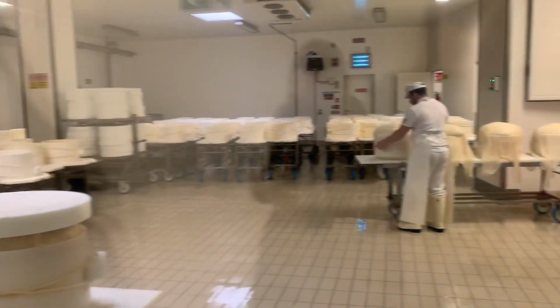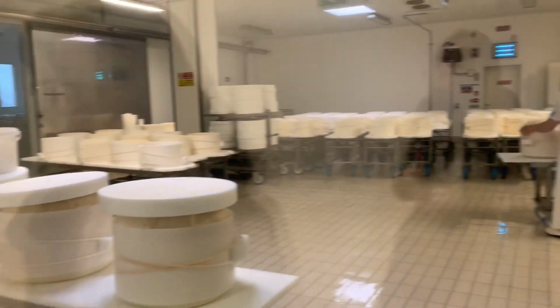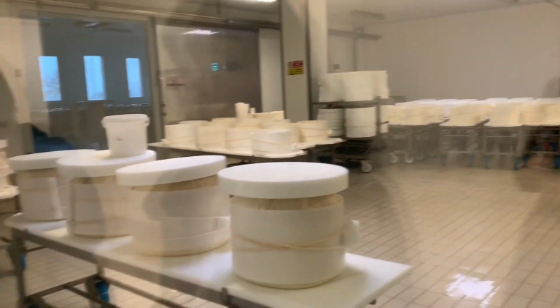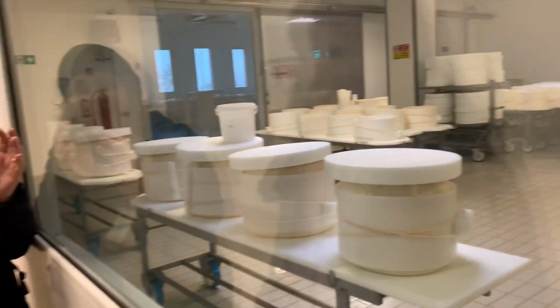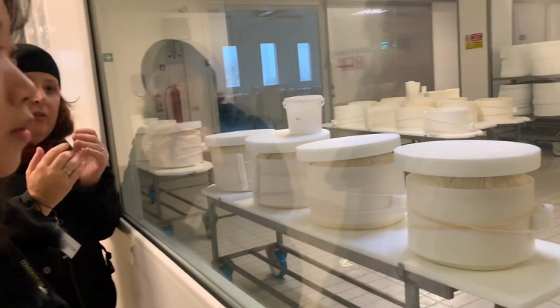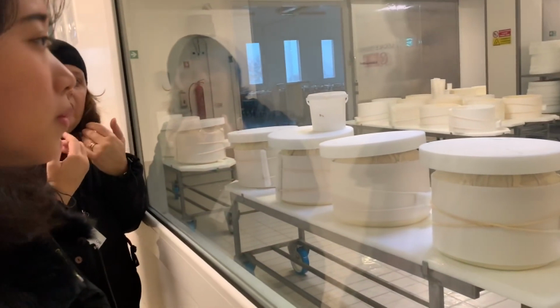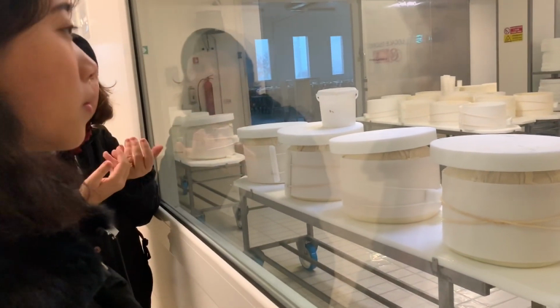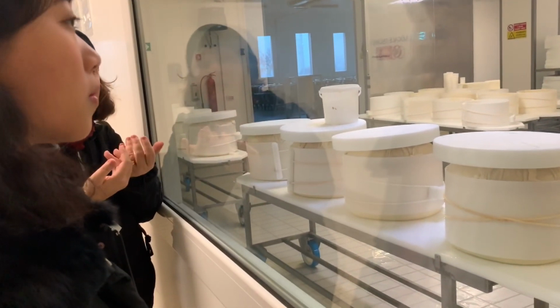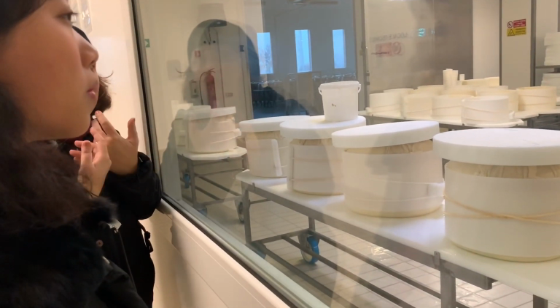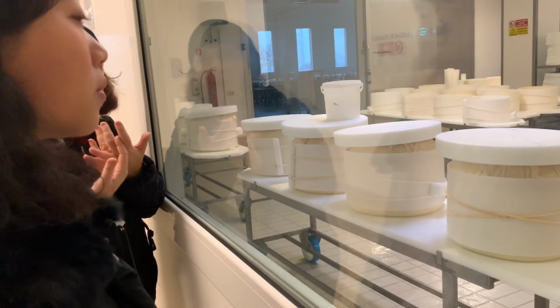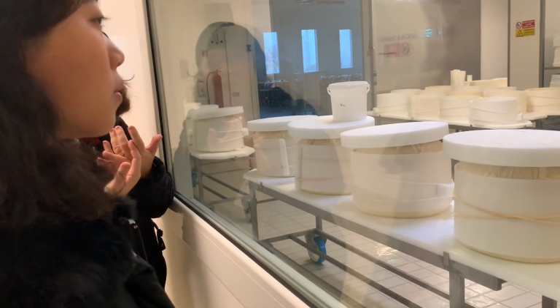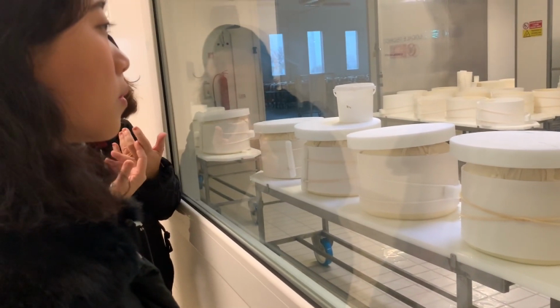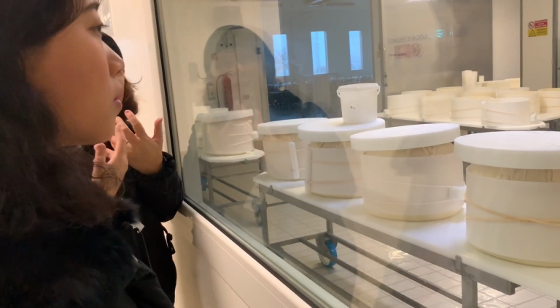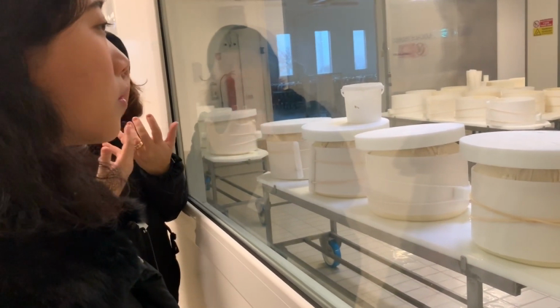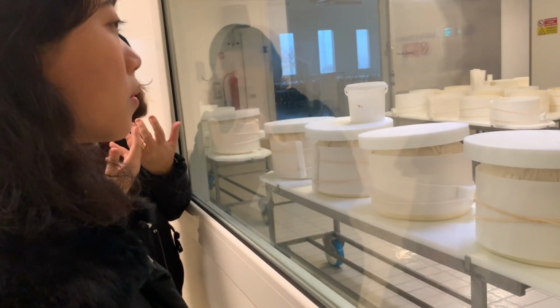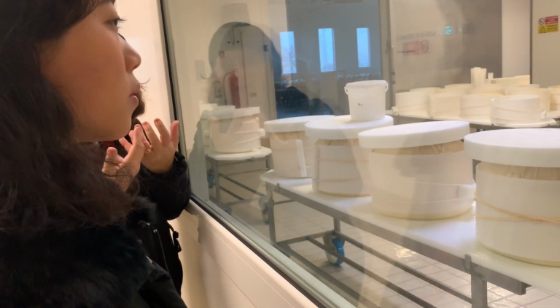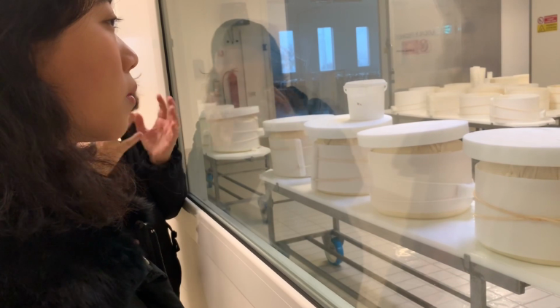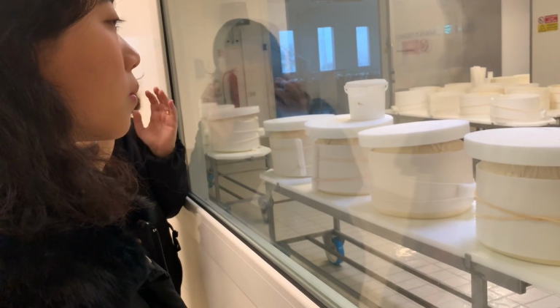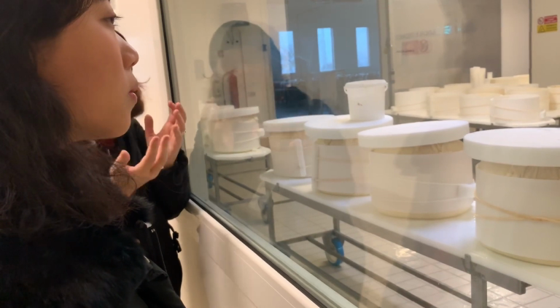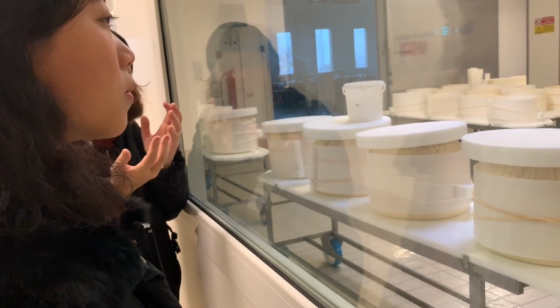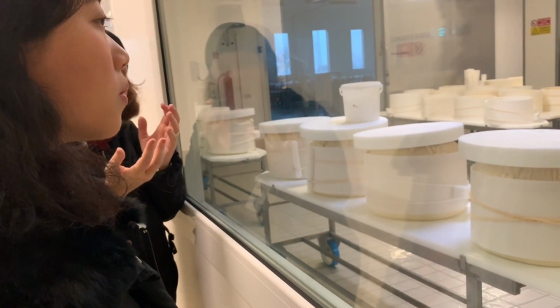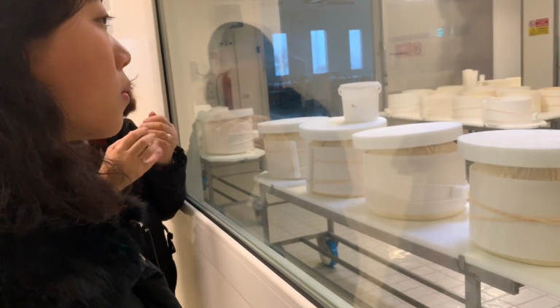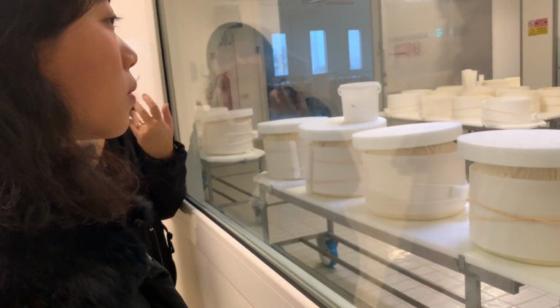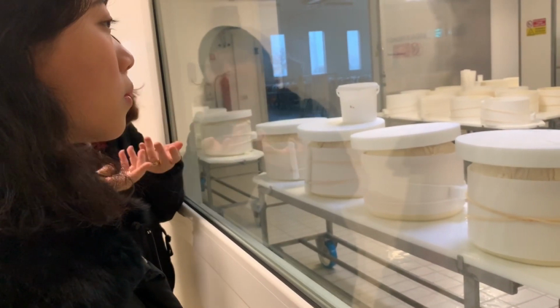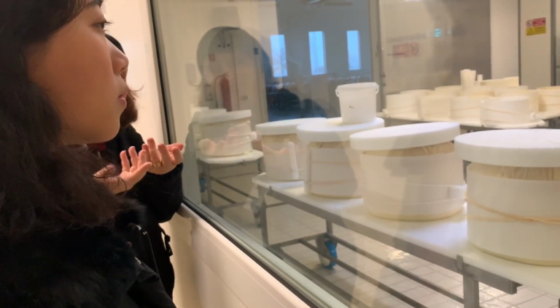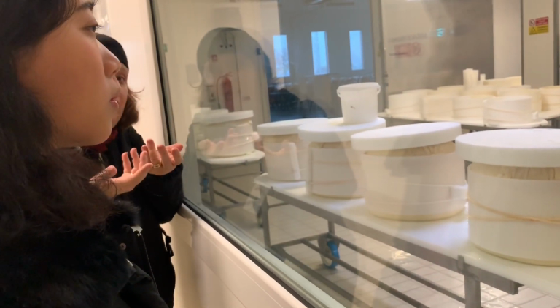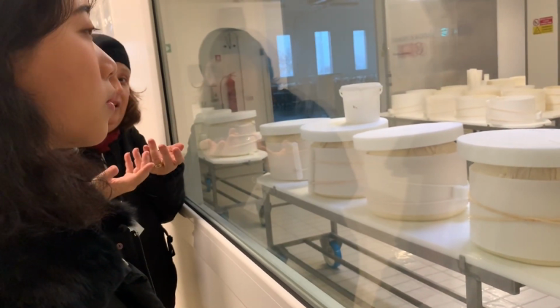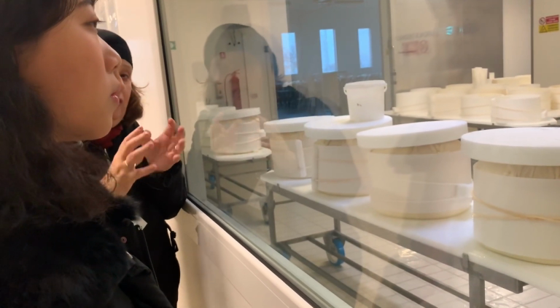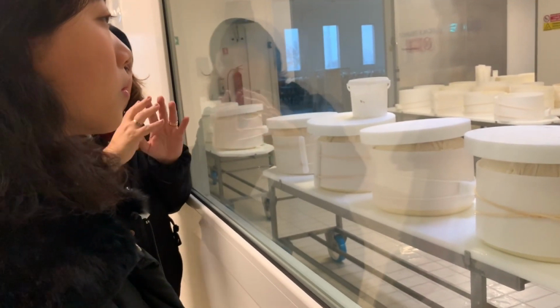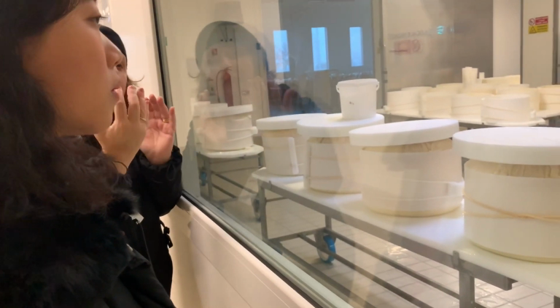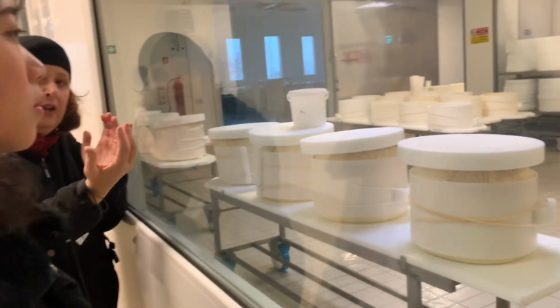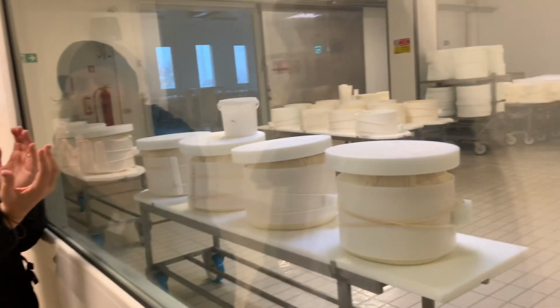In this case we don't use chemical elements or other products to protect the cheese — it's the cheese itself protecting itself through the curd.